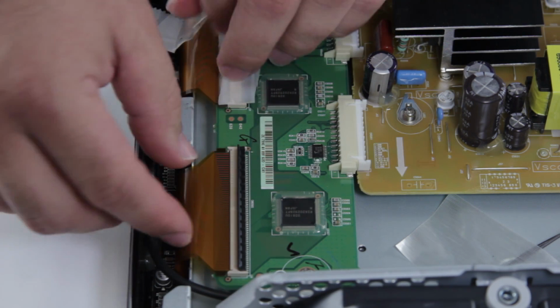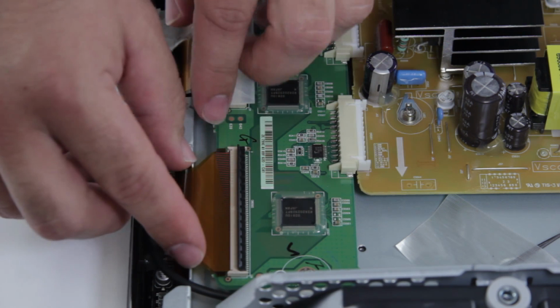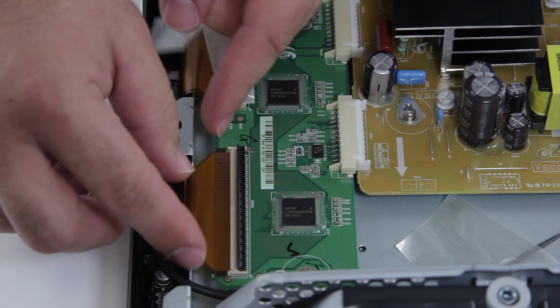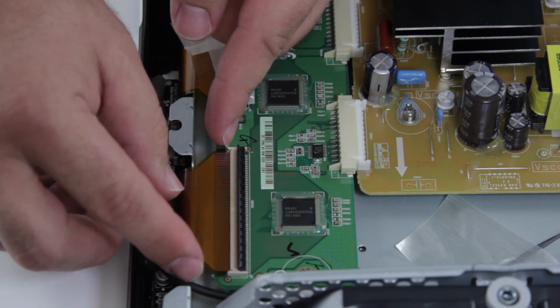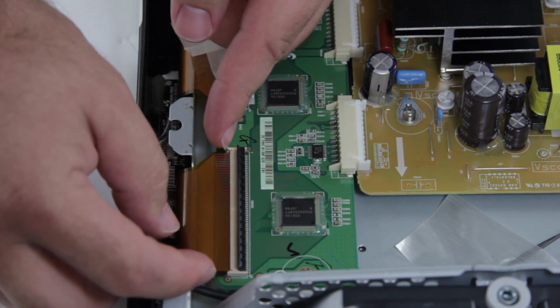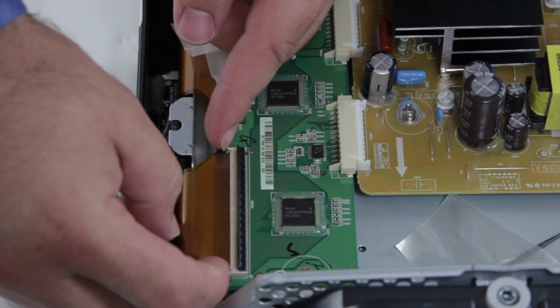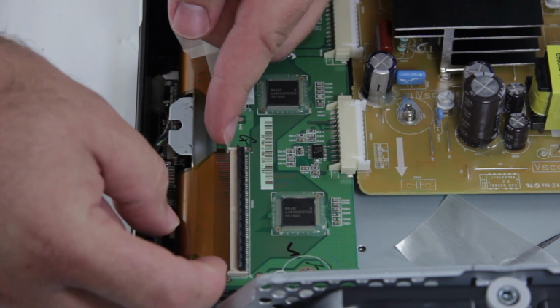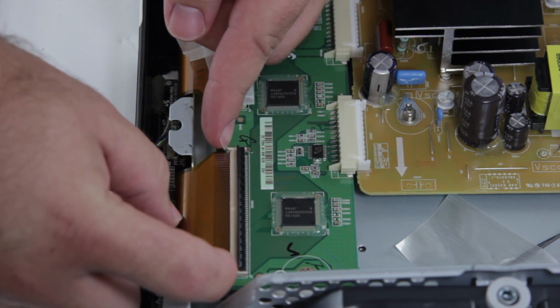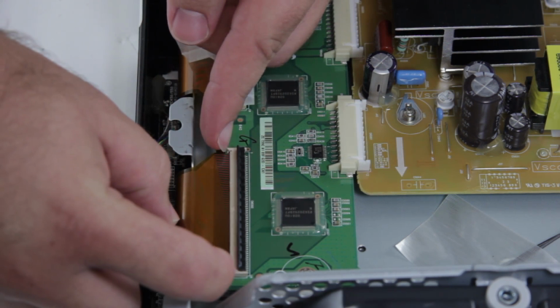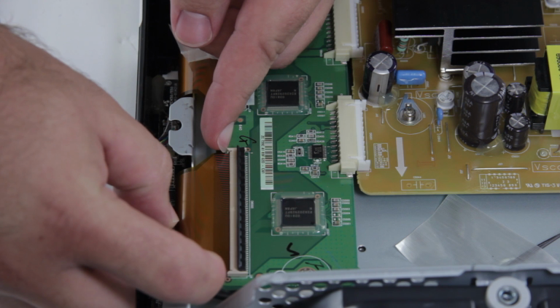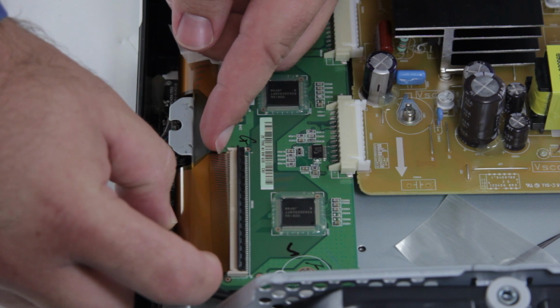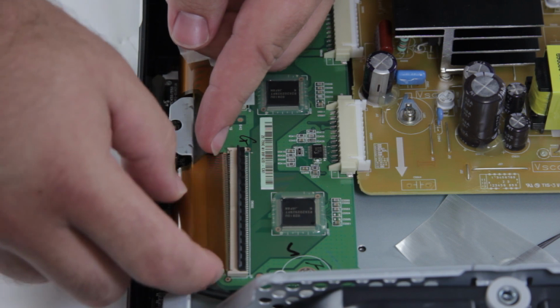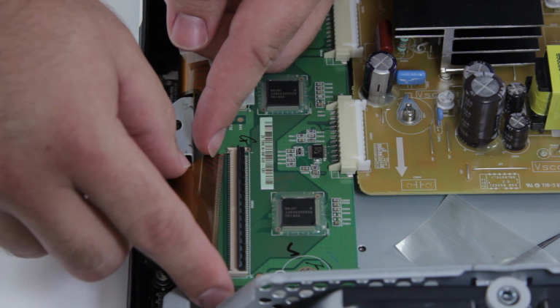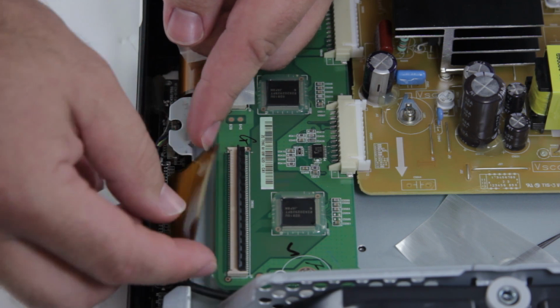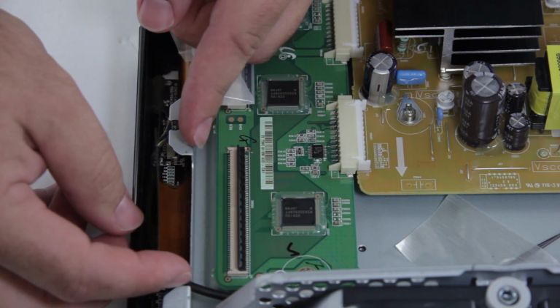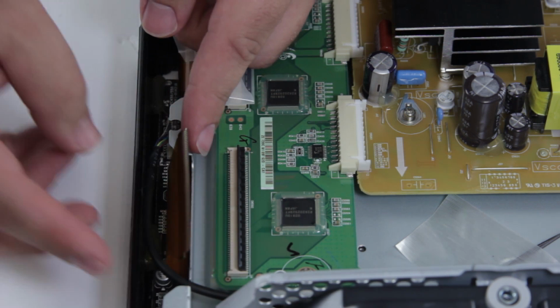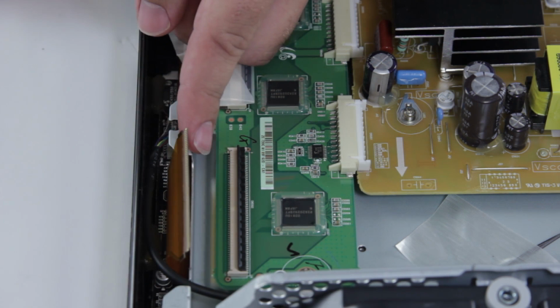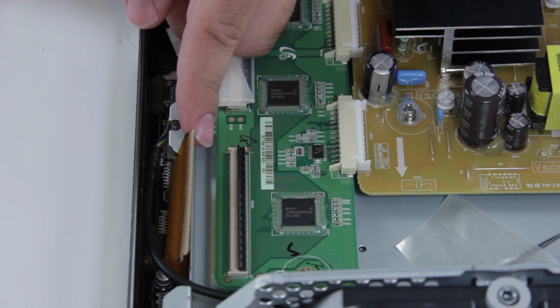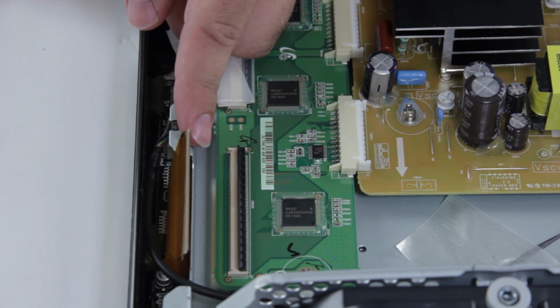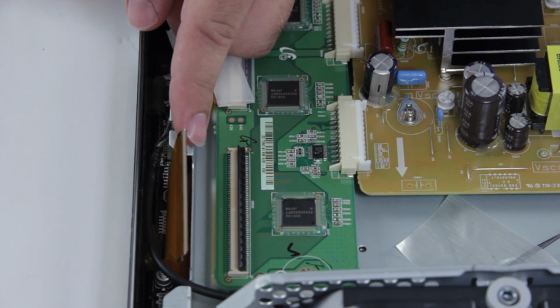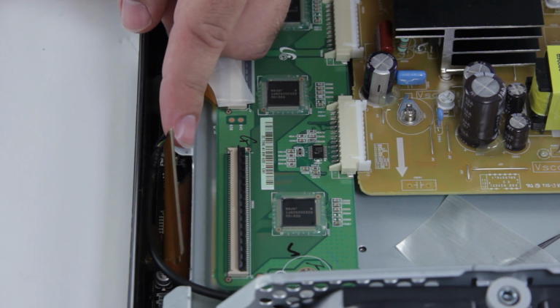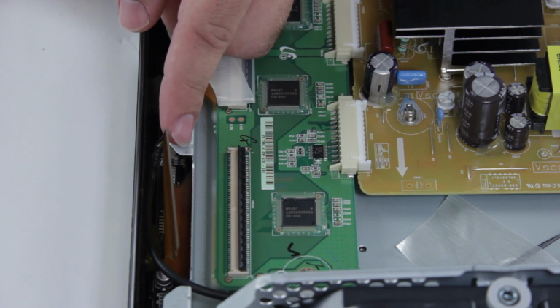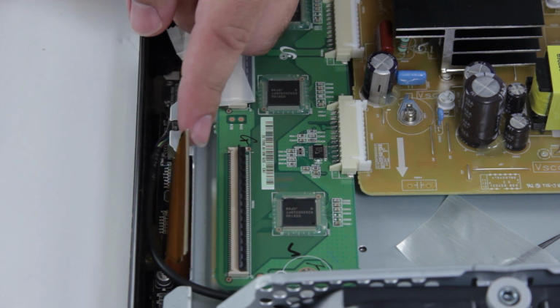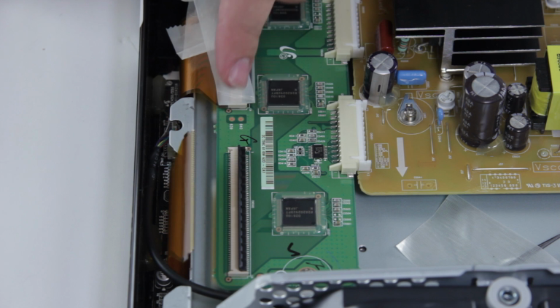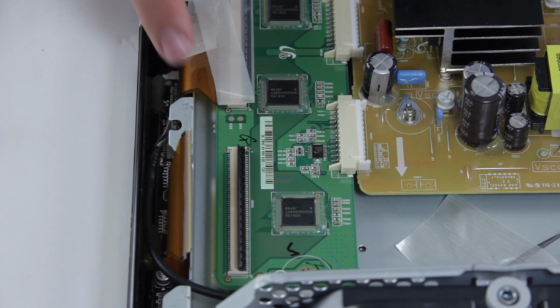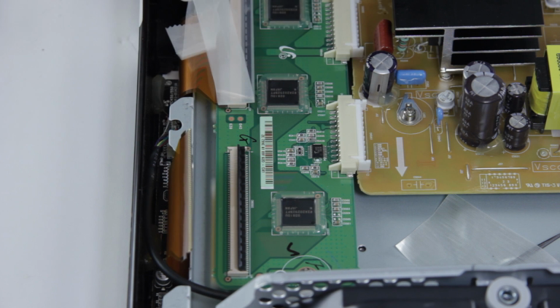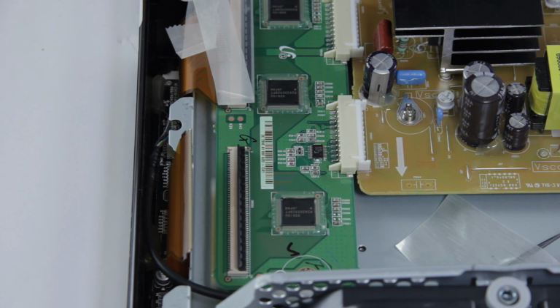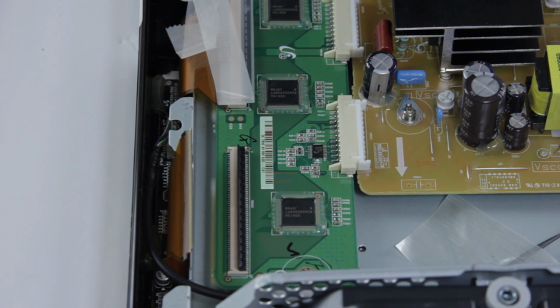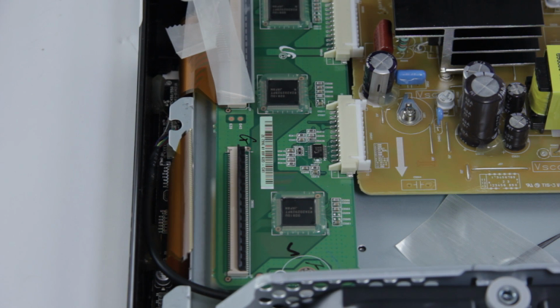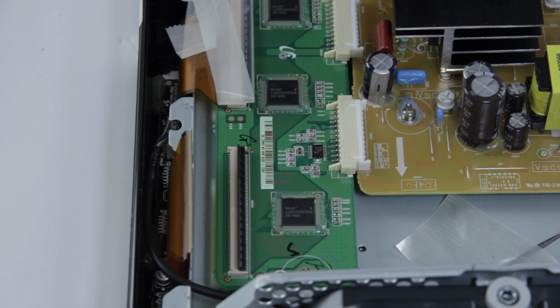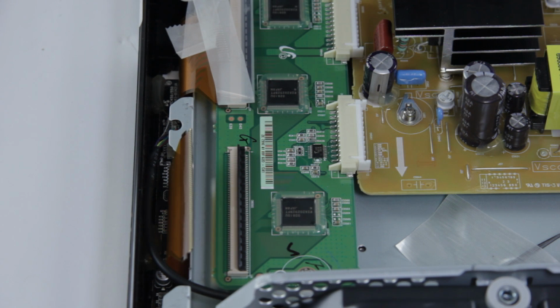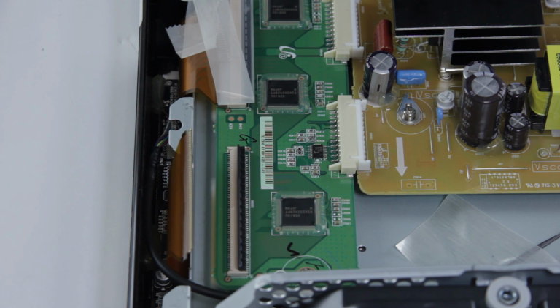Sometimes it can be a little bit difficult, but once you have that pulled out, you can go ahead and continue with the rest of them, and then remove your board.